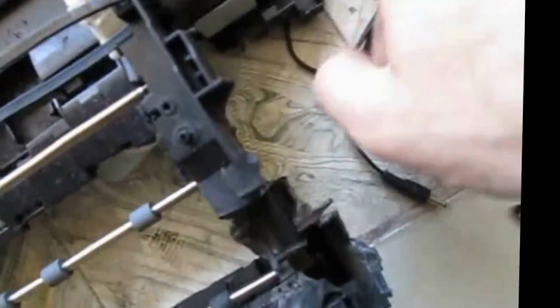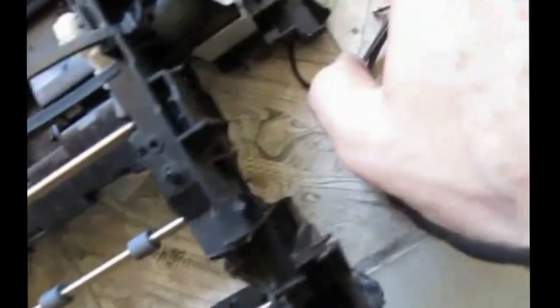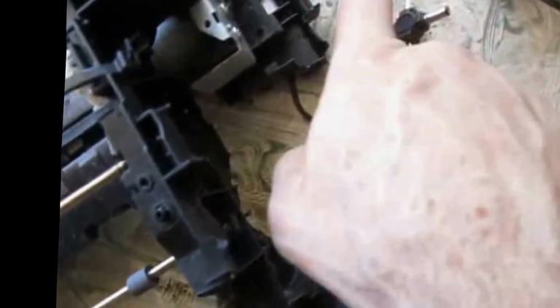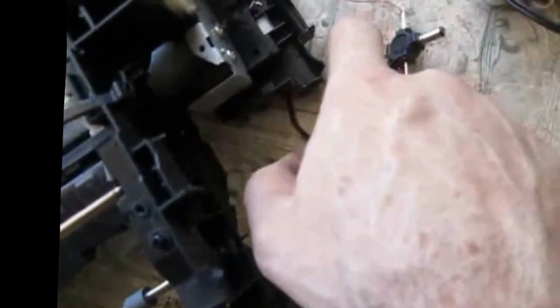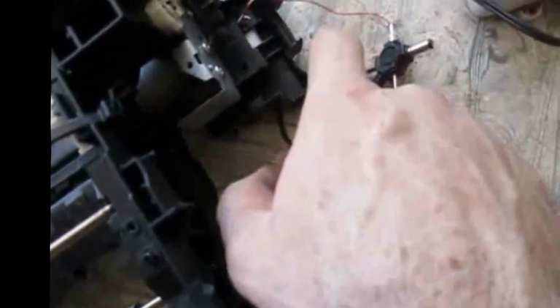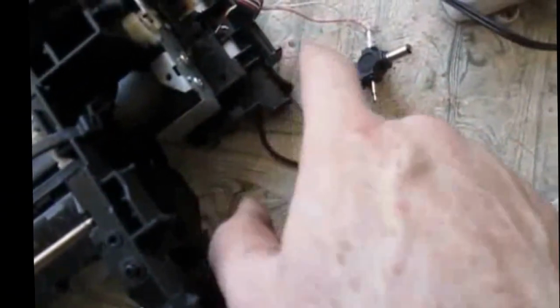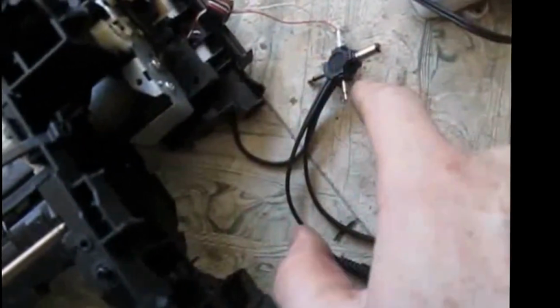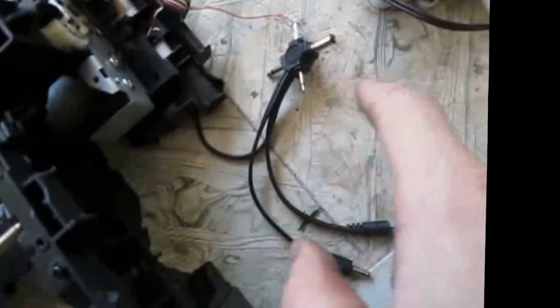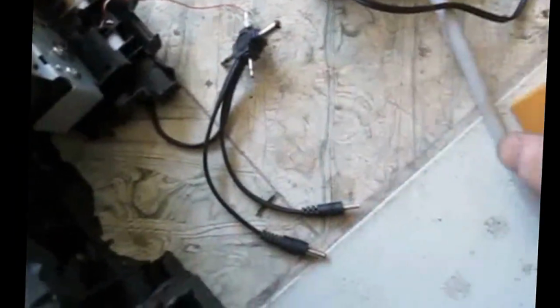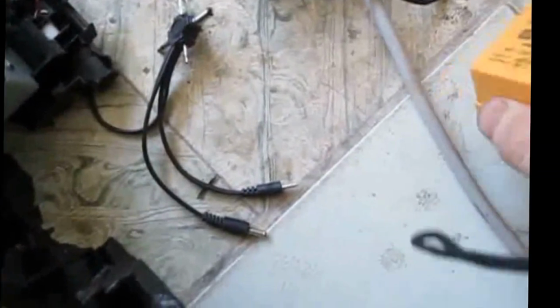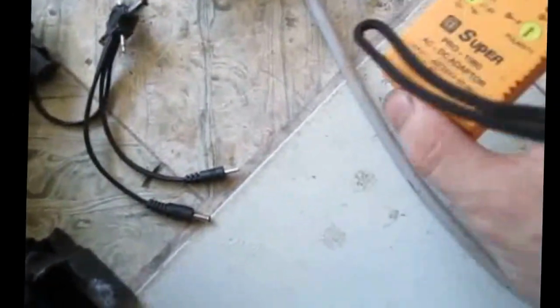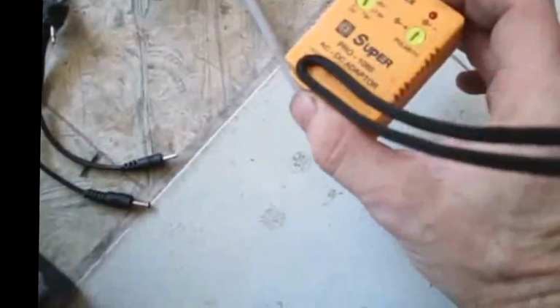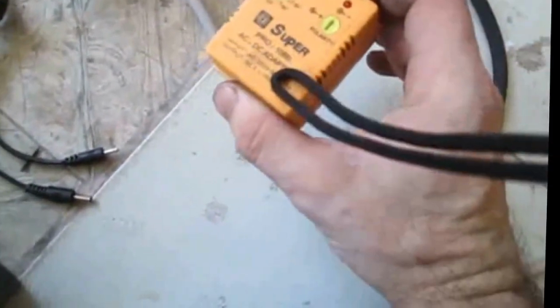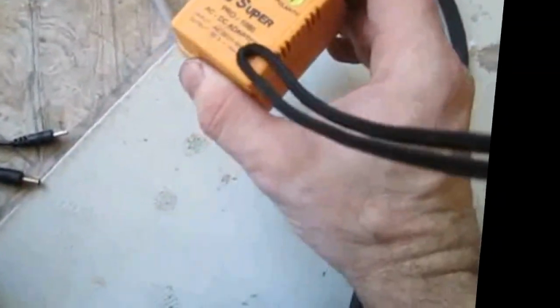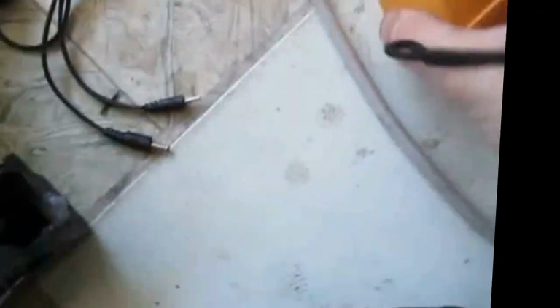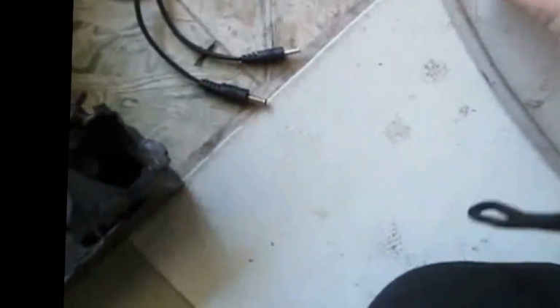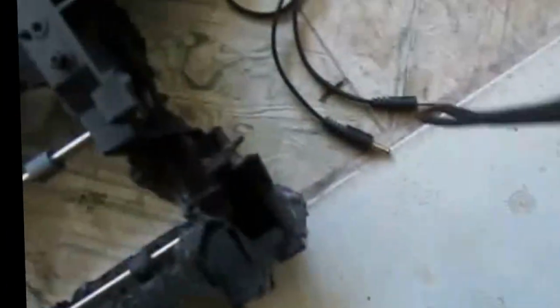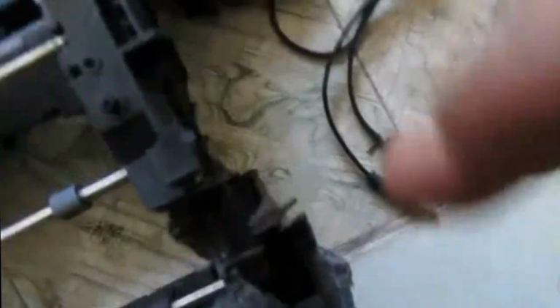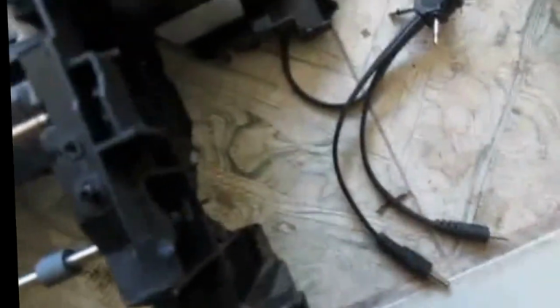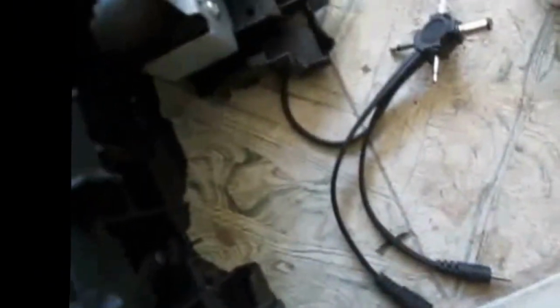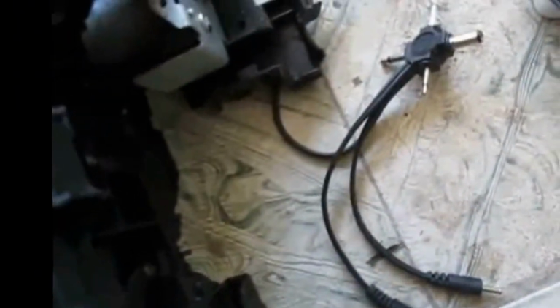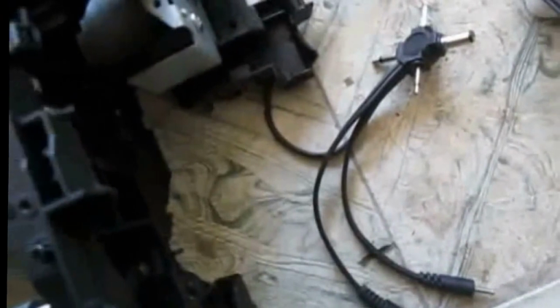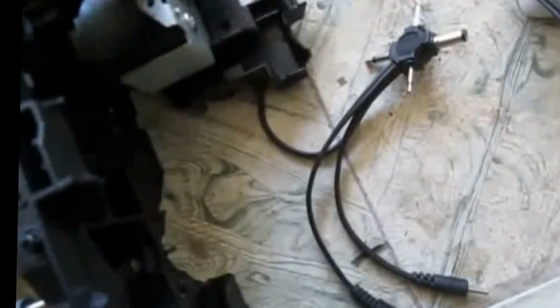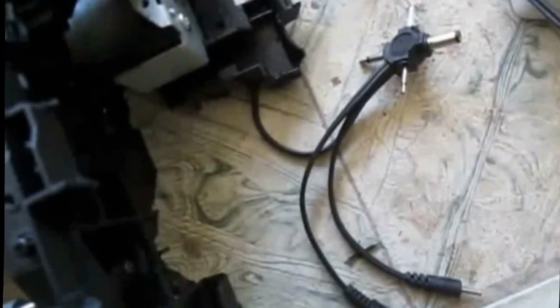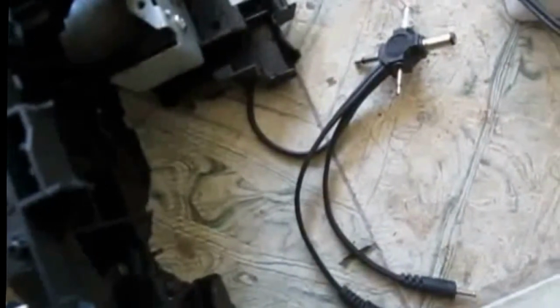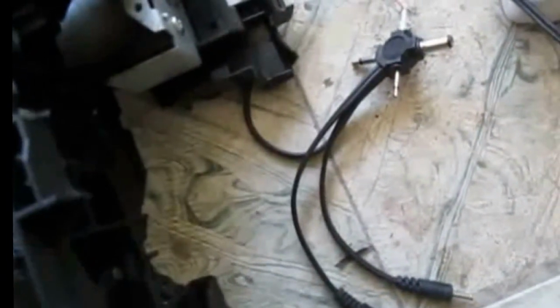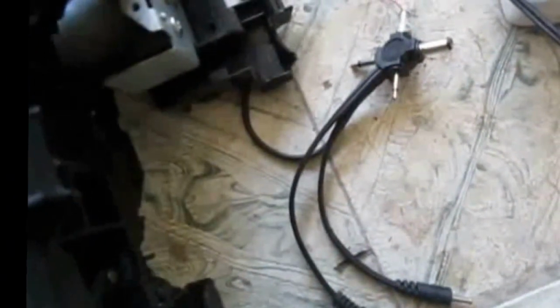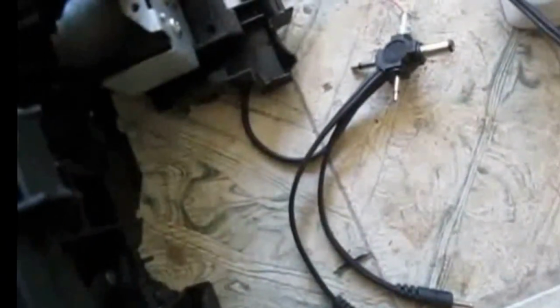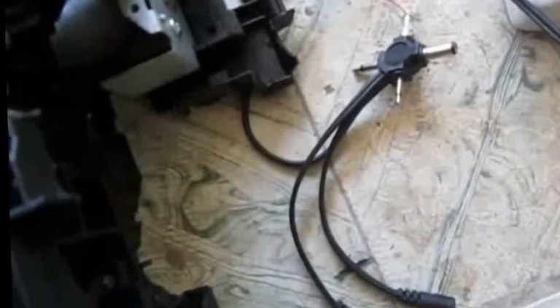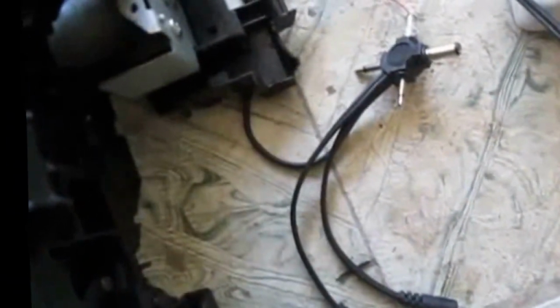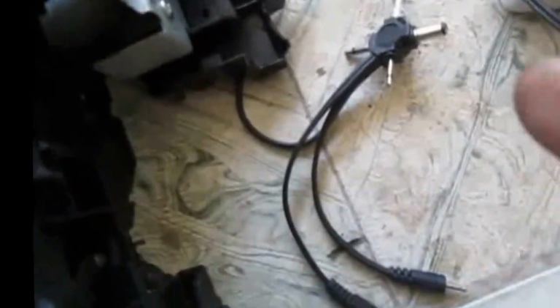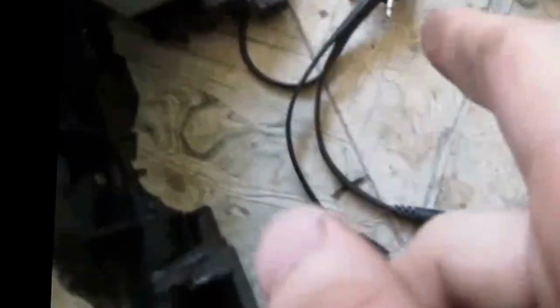I've got these two red and white wires hooked up to a universal adapter, and I set it to 9 volts — seemed to get a pretty good turn on these bars here.